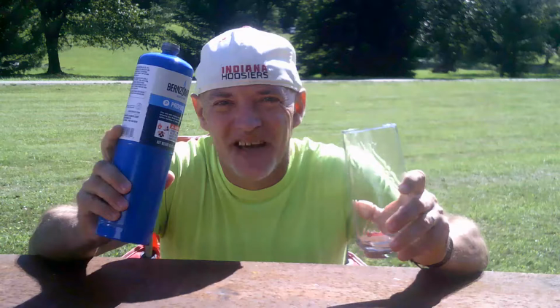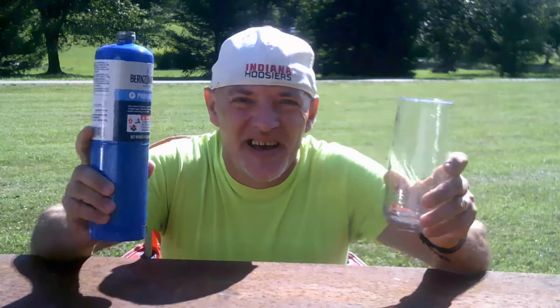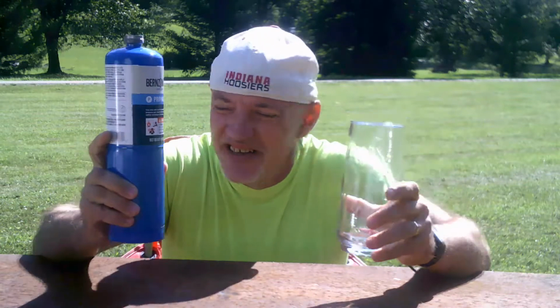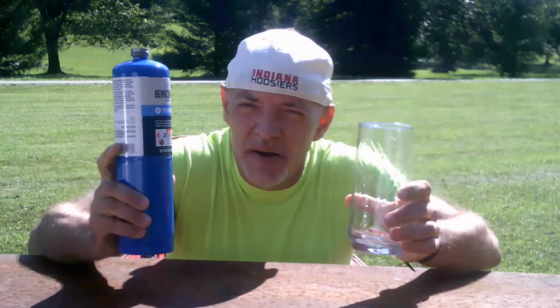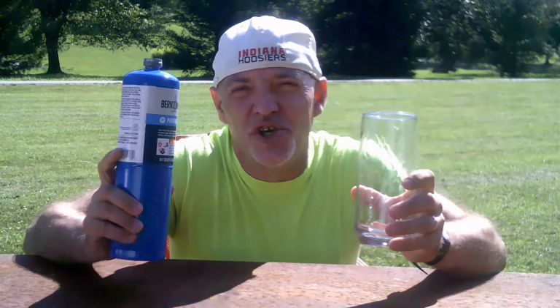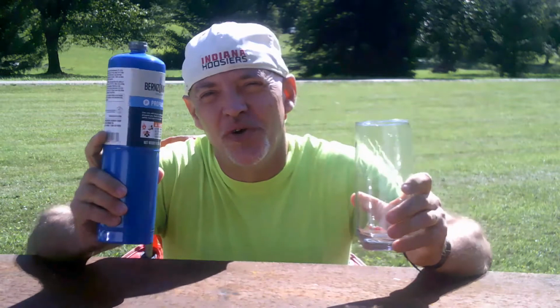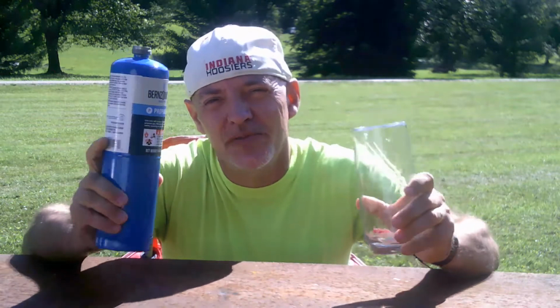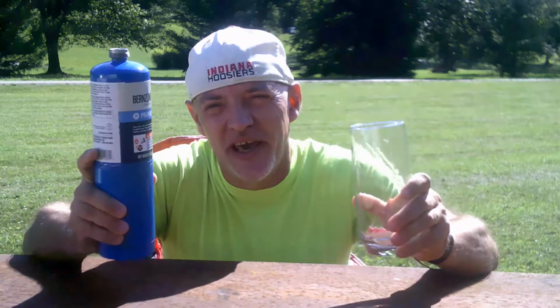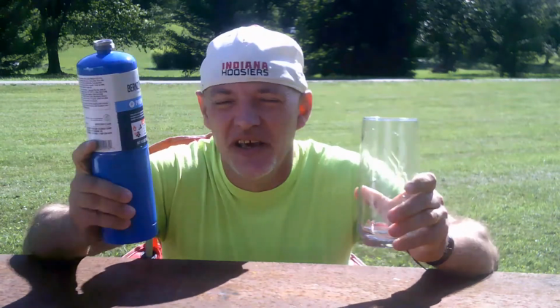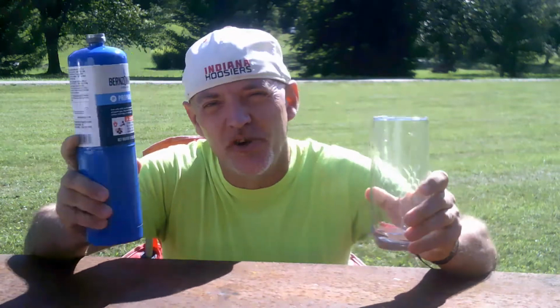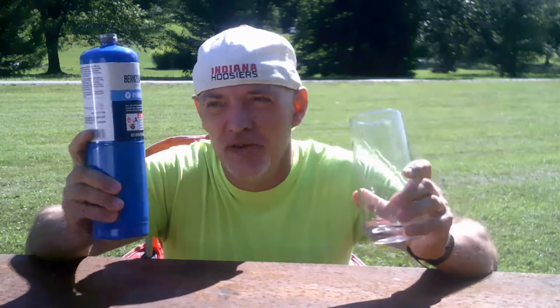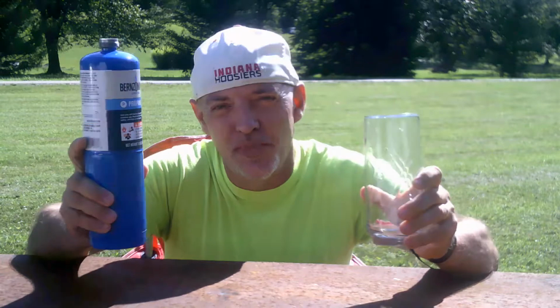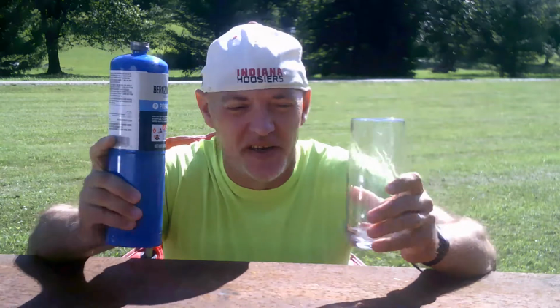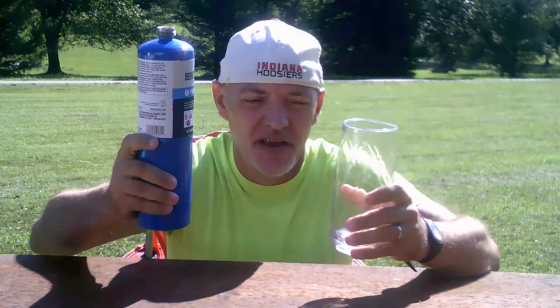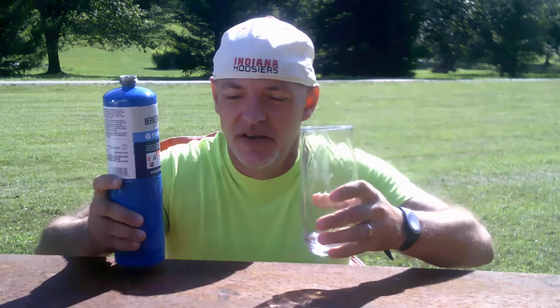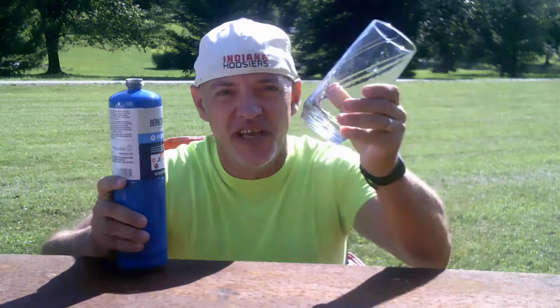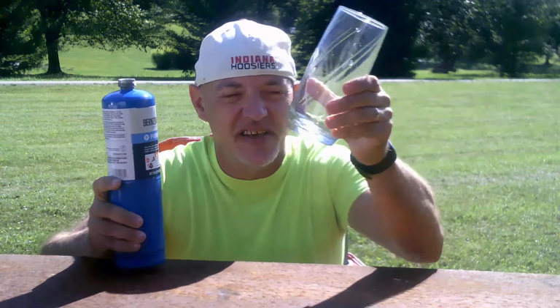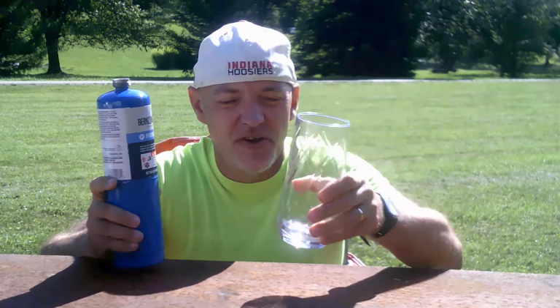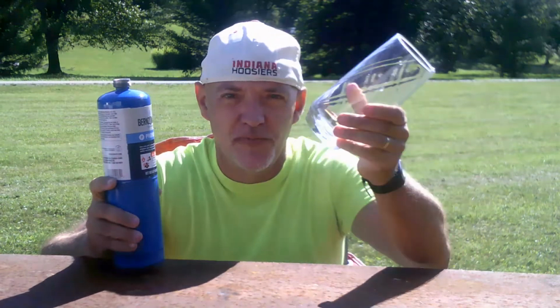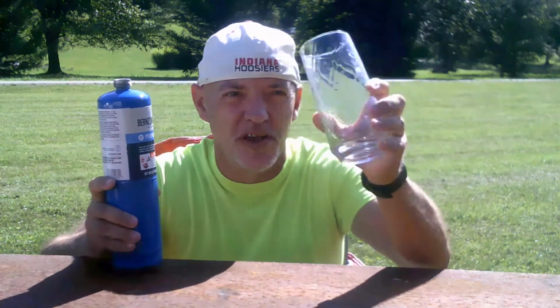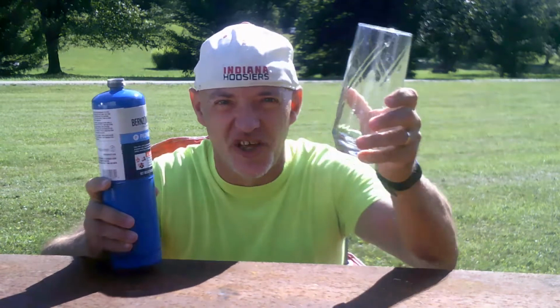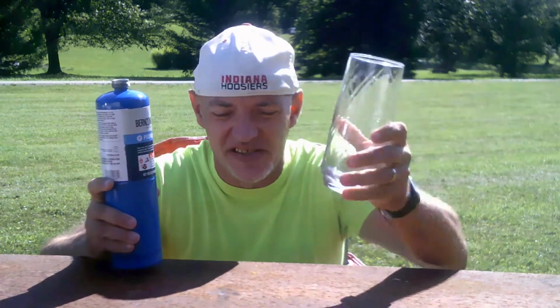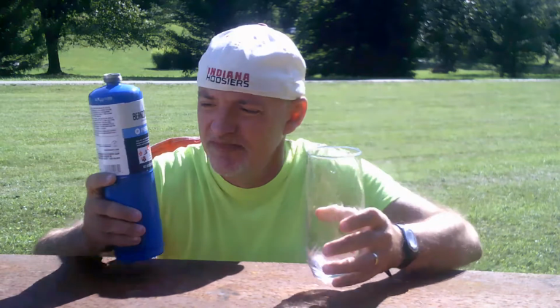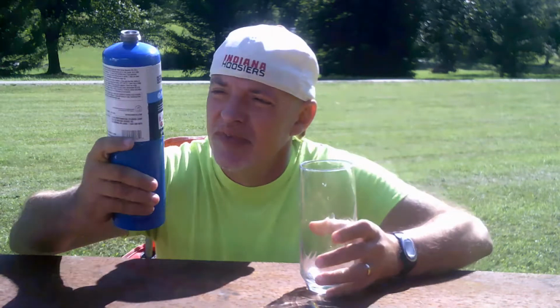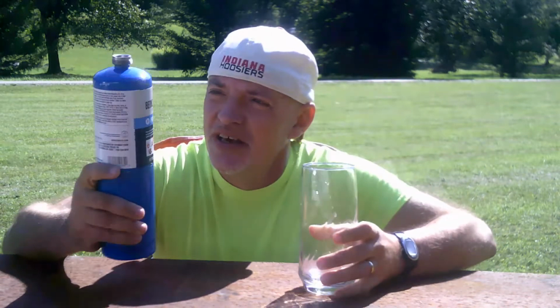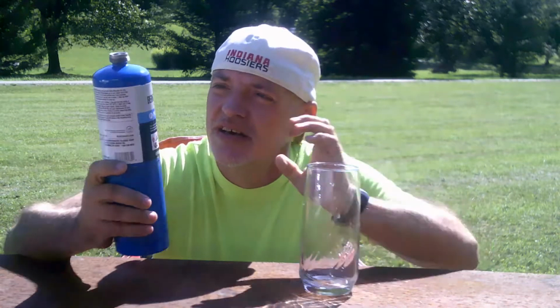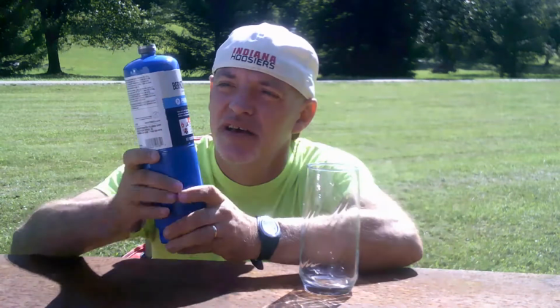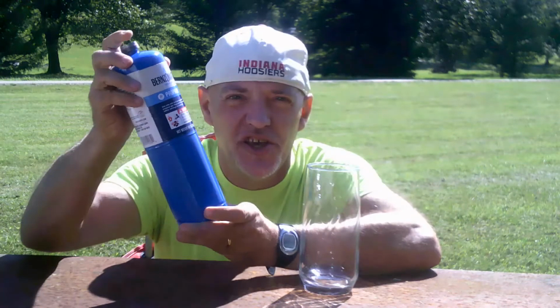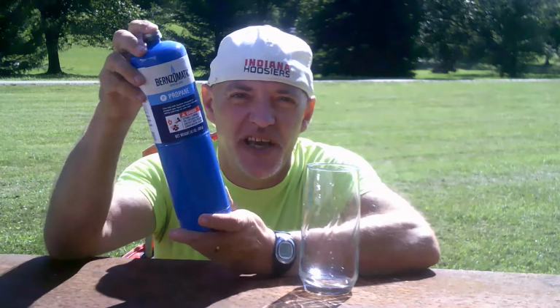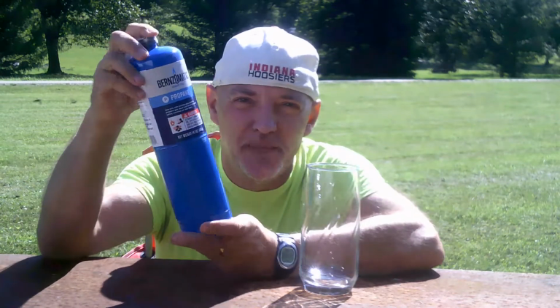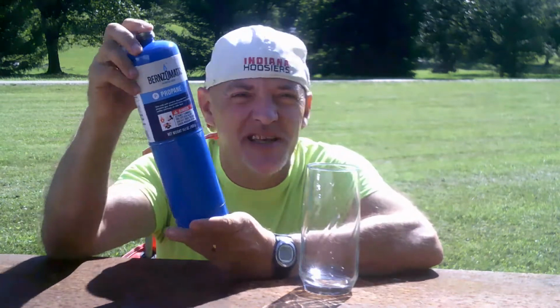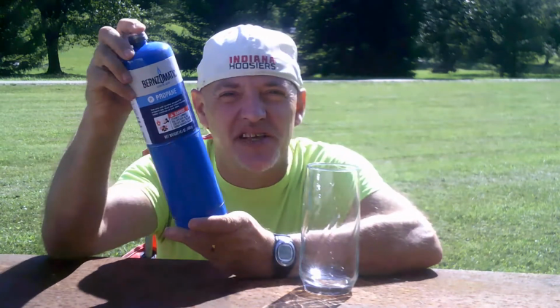Hi, today I'm going to show you how to make liquid propane. You will need a container, preferably a large glass, and you will need a propane canister.